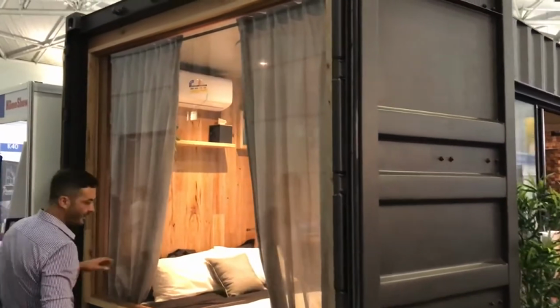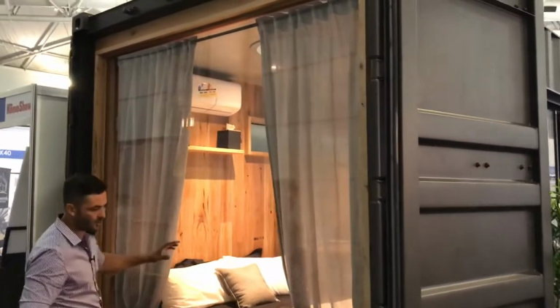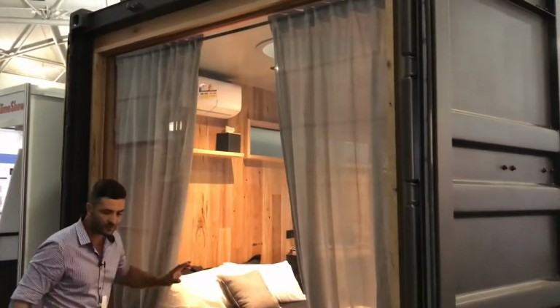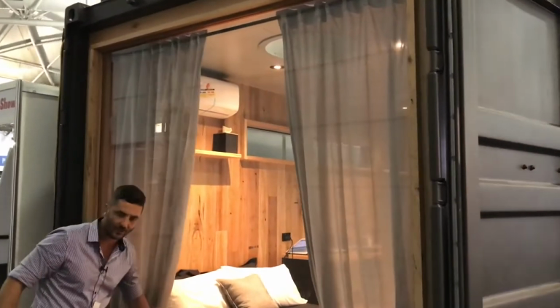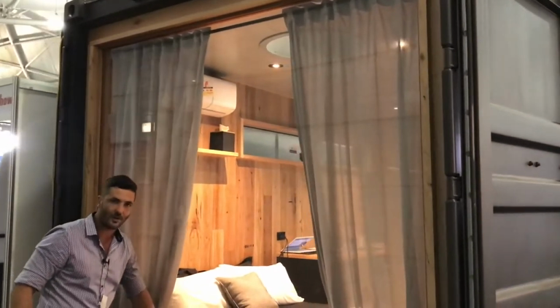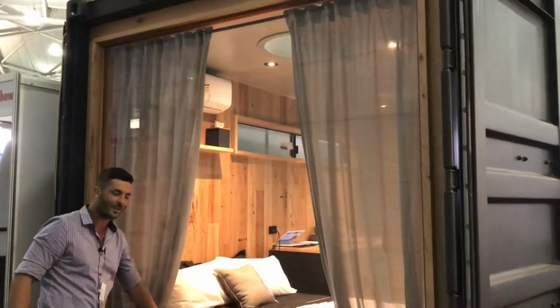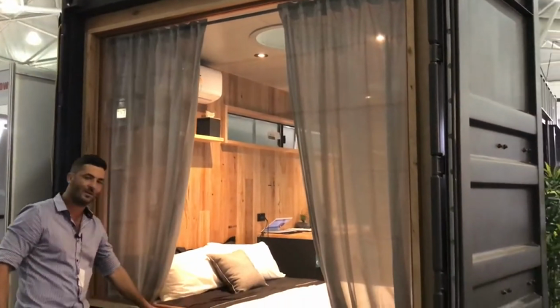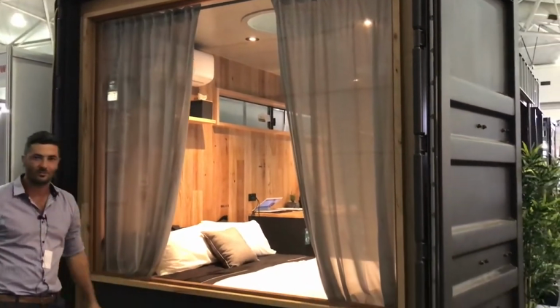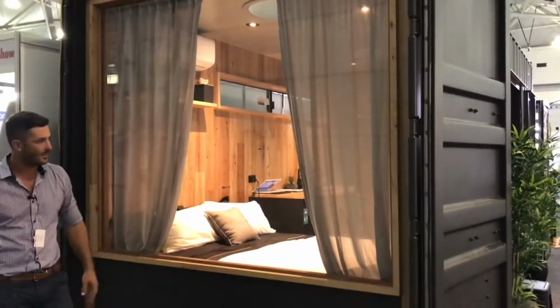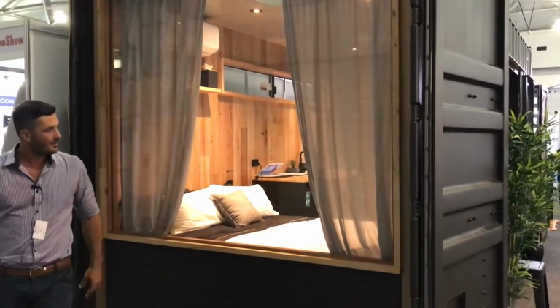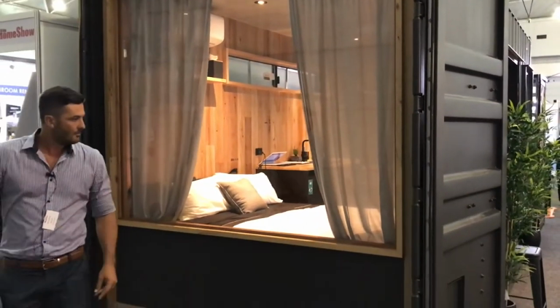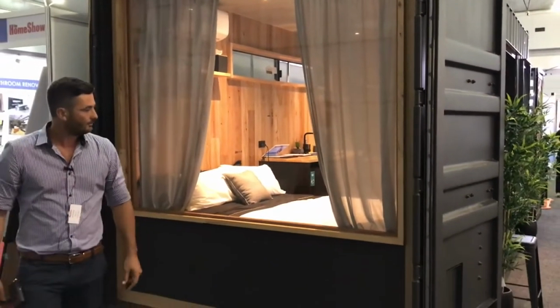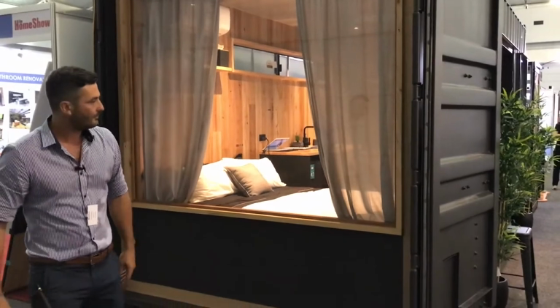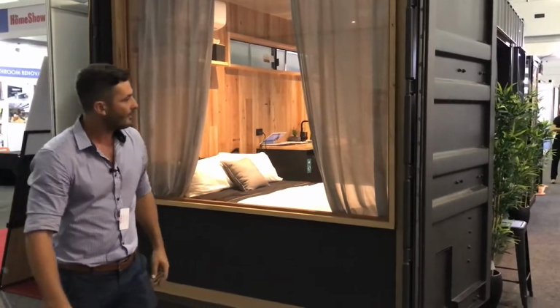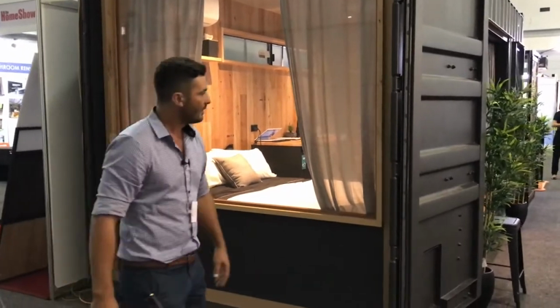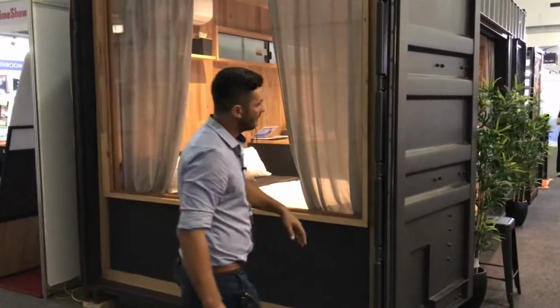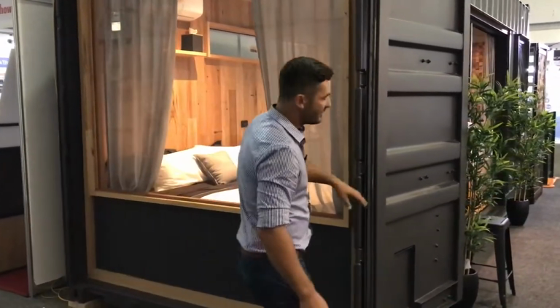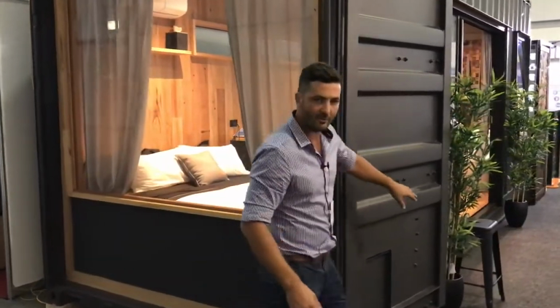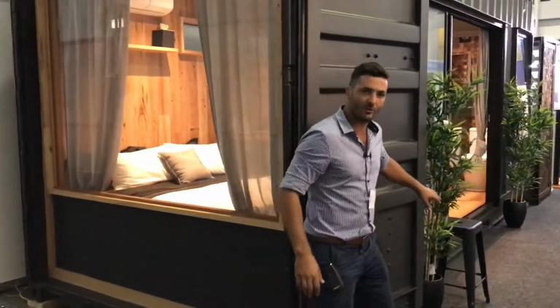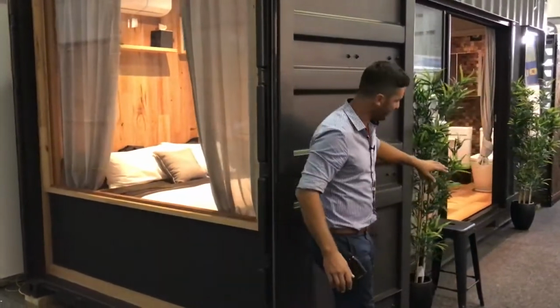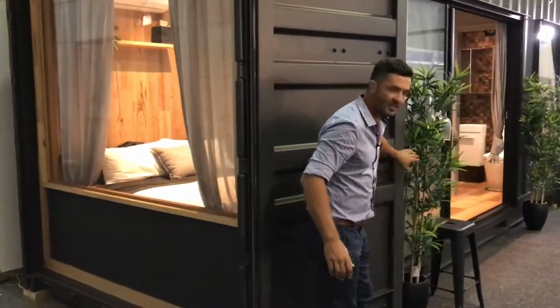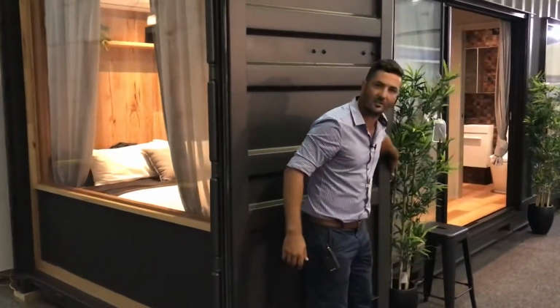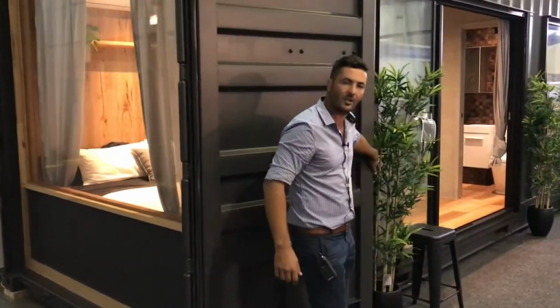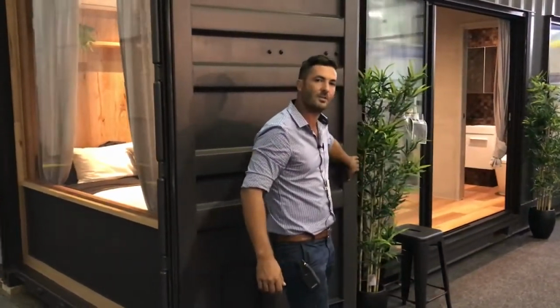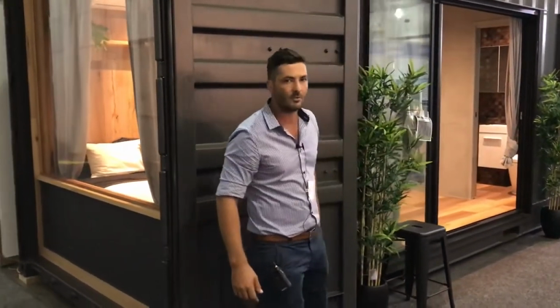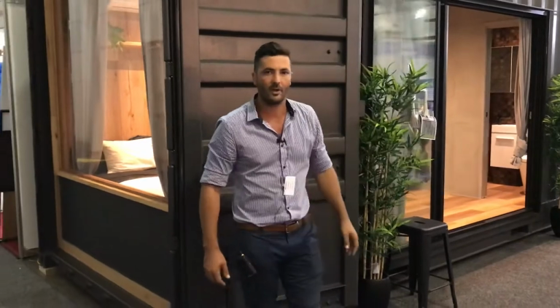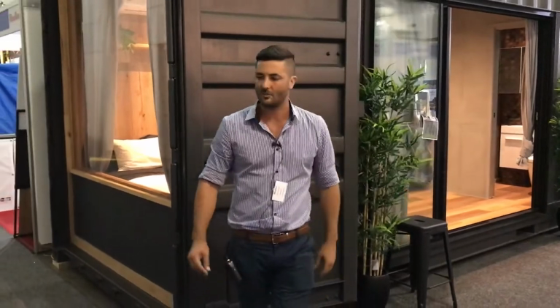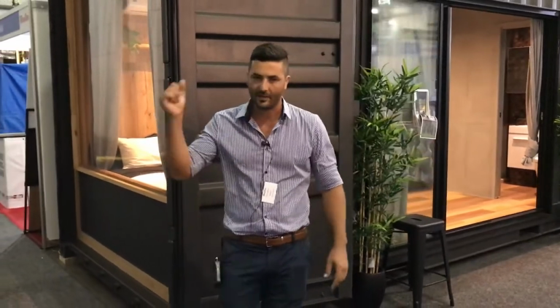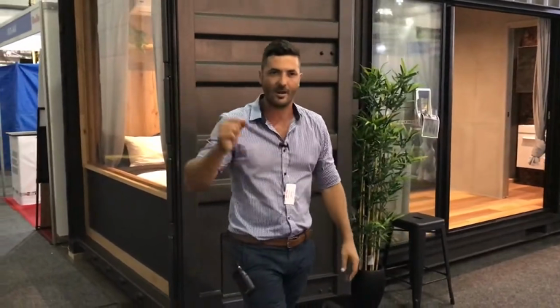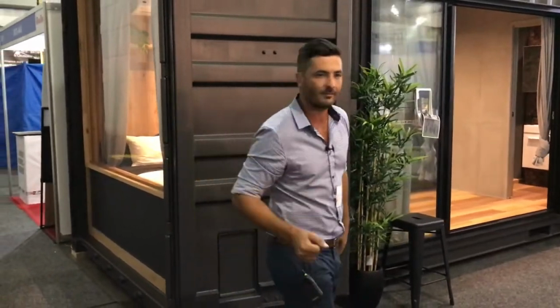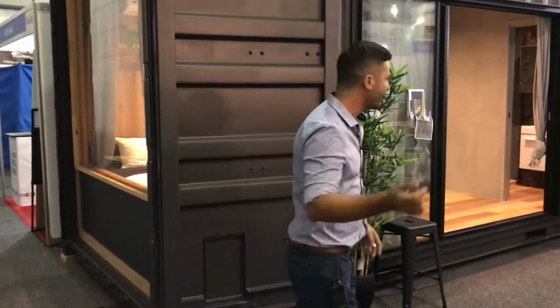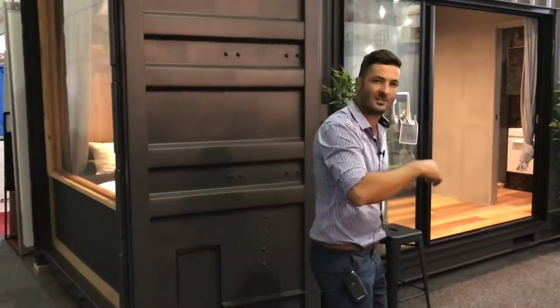Stunning huge acrylic window. Cargo into the doors — still got the original doors on, nice and solid. You can close it up when you're done. When you want to go home, just lock it up and you're out of there.